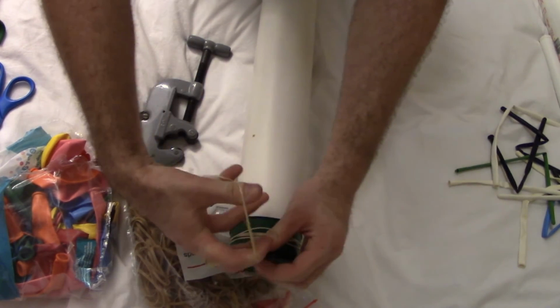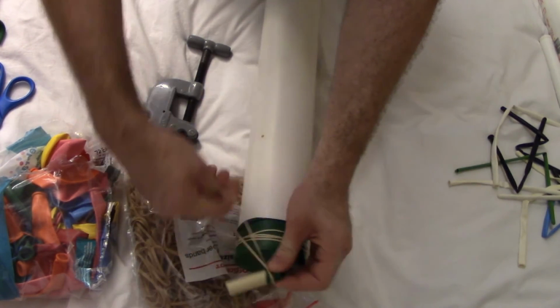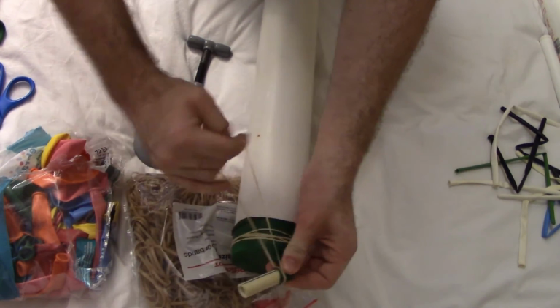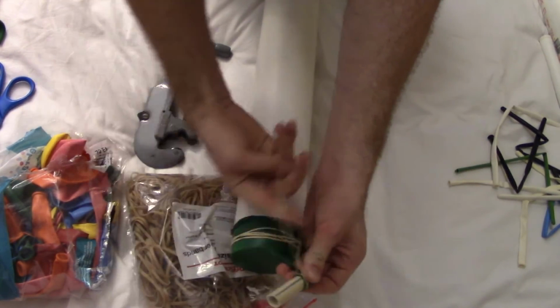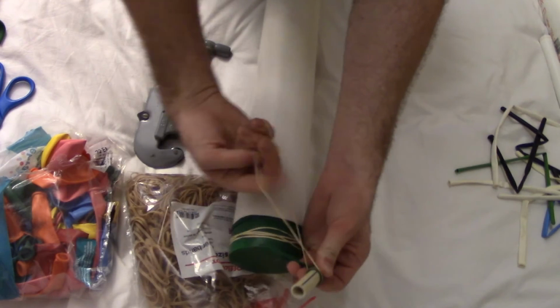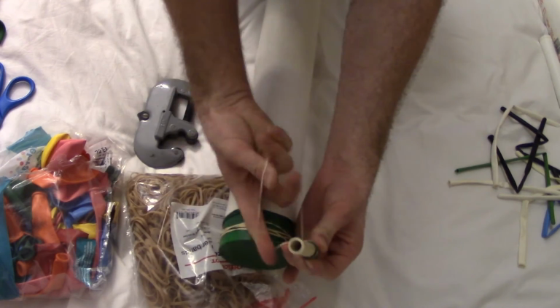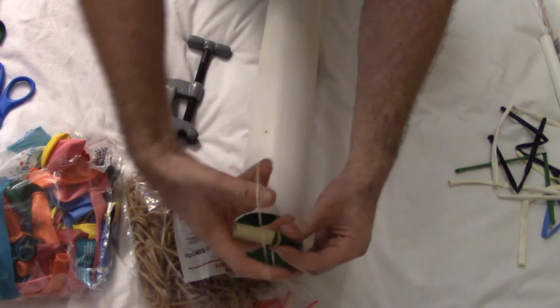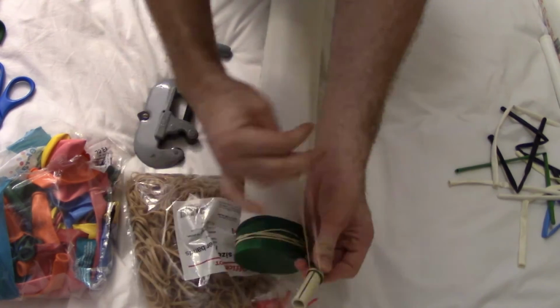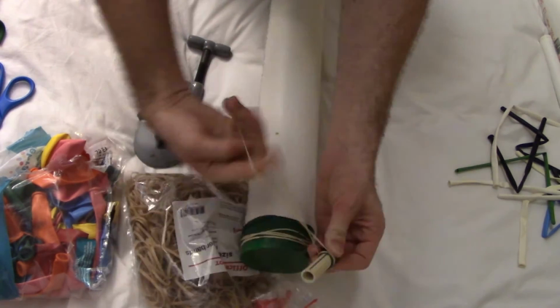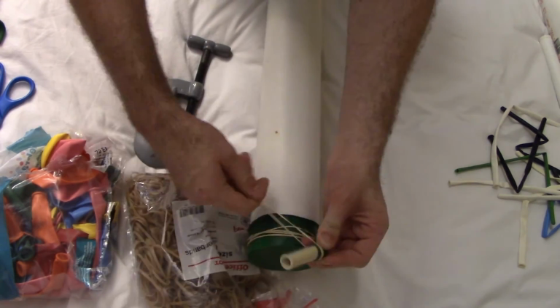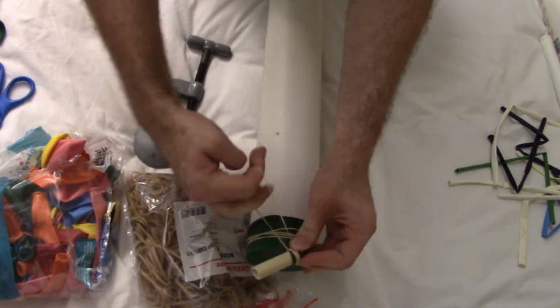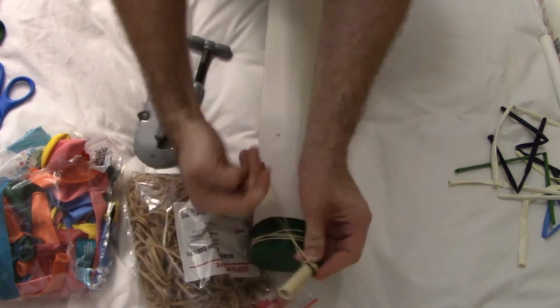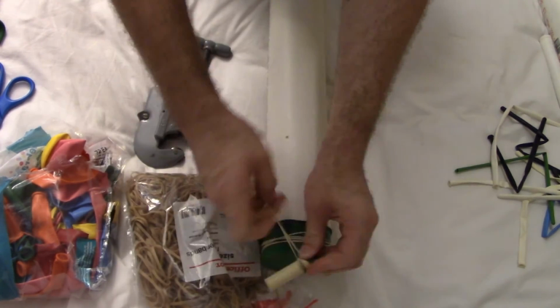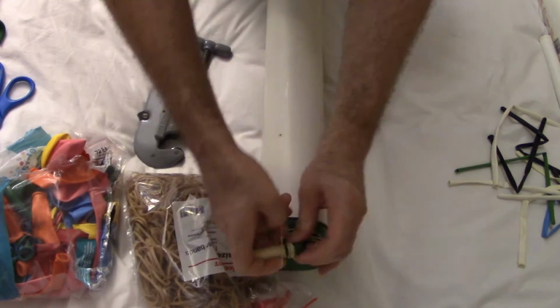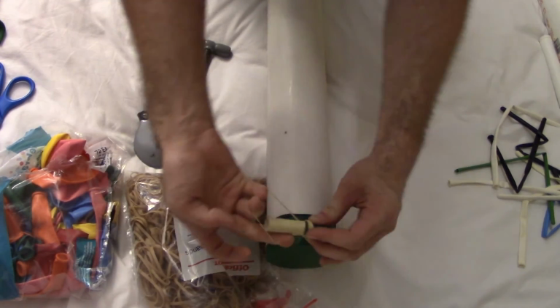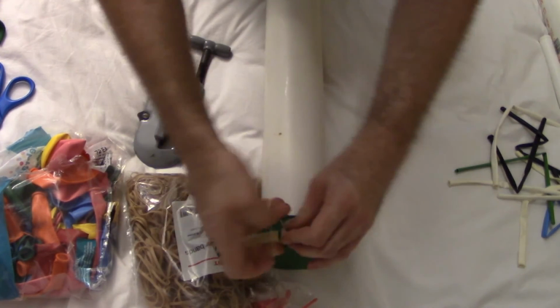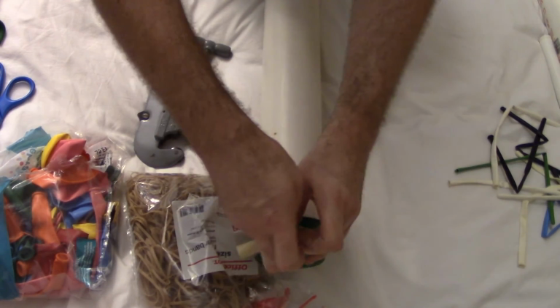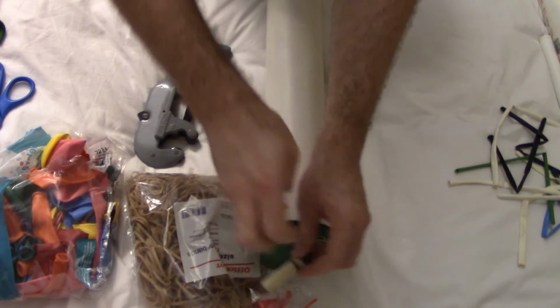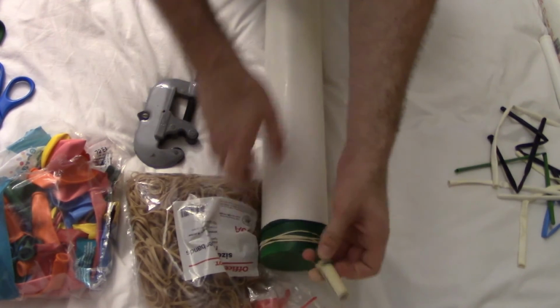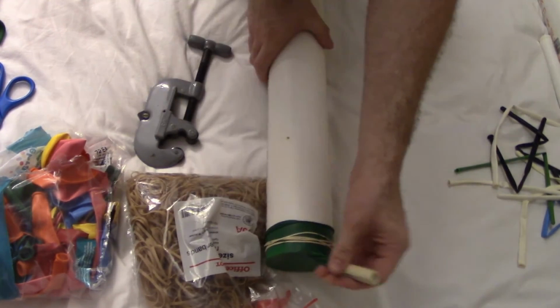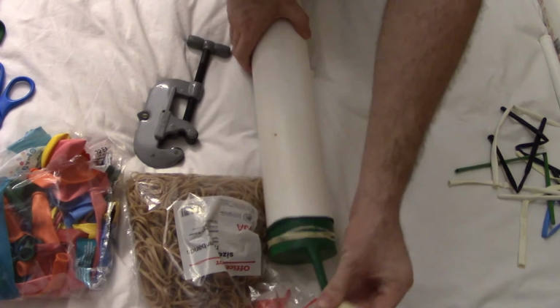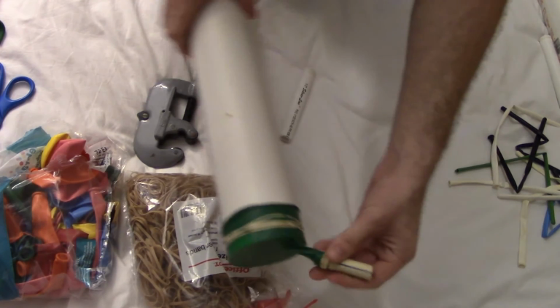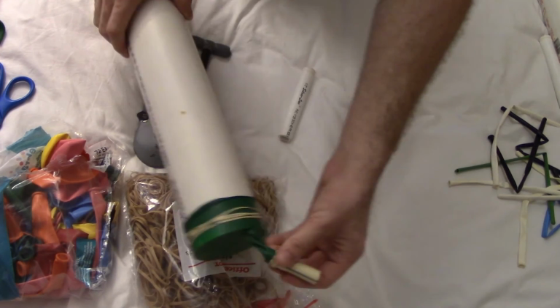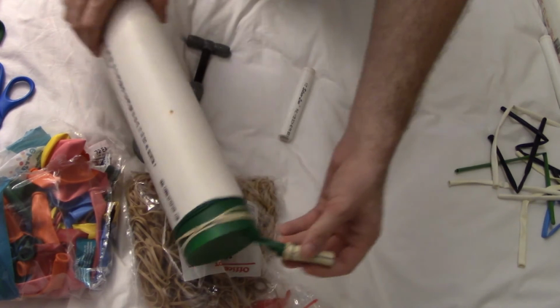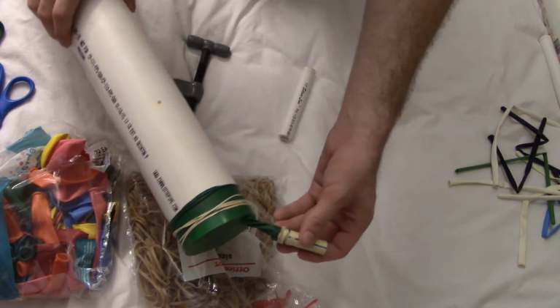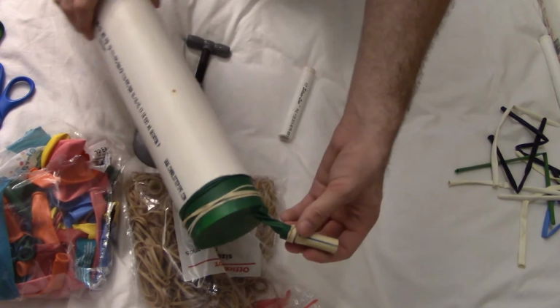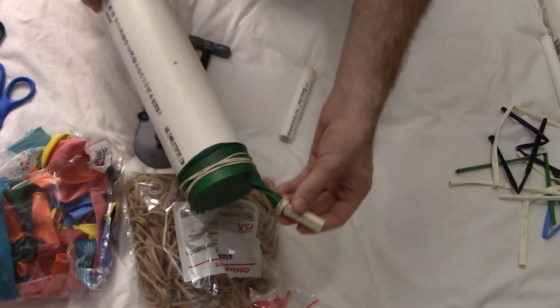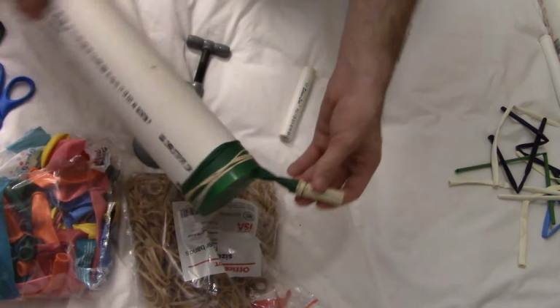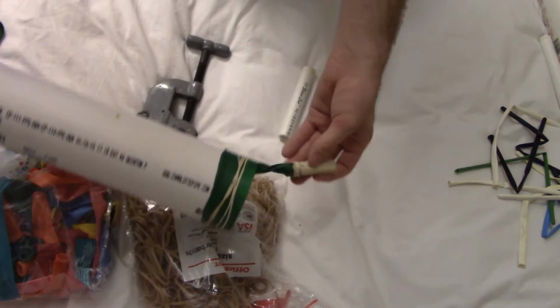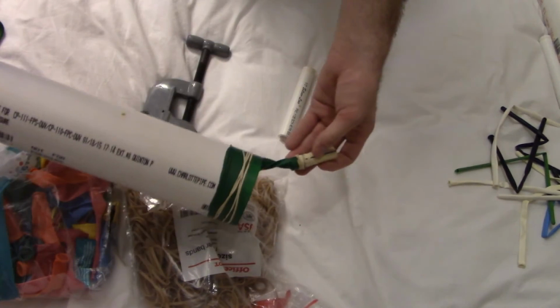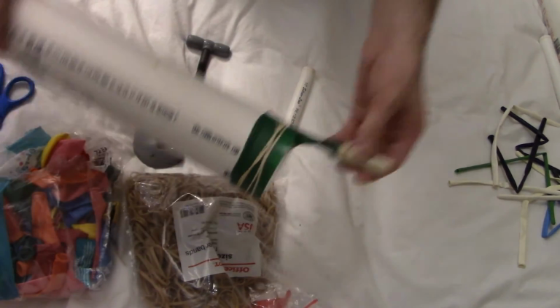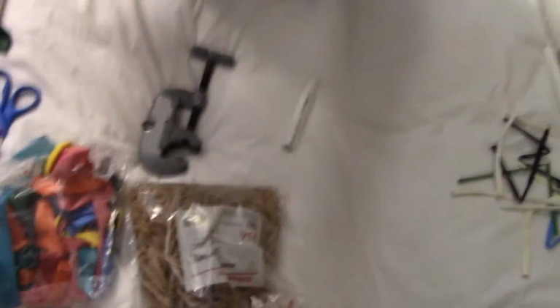Let's take a few more windings. And there you go. Can you play it? Sure.